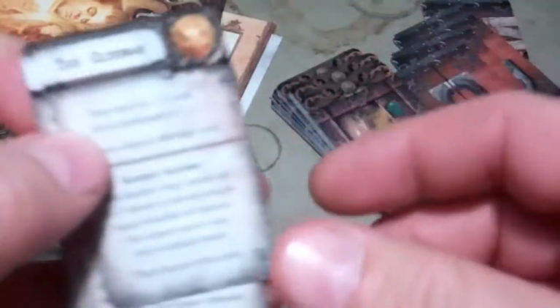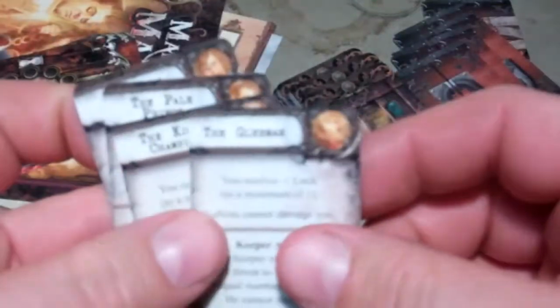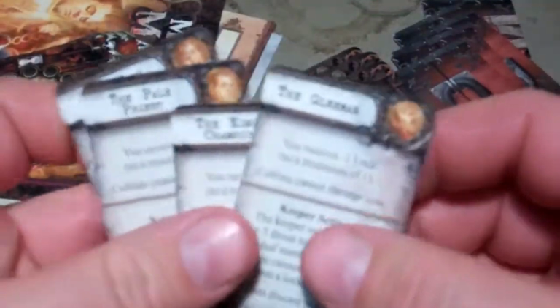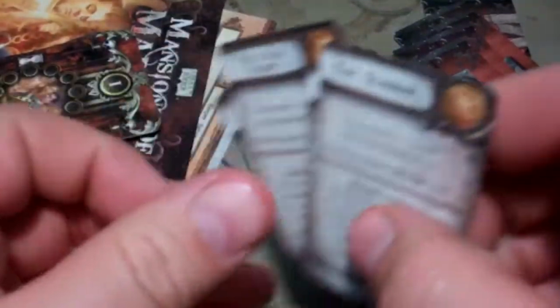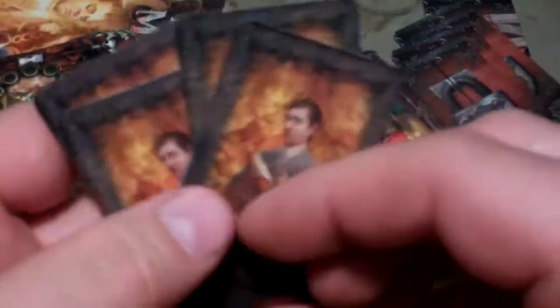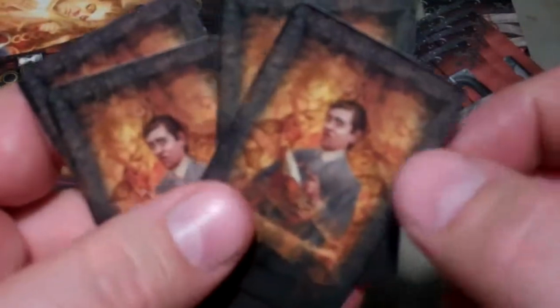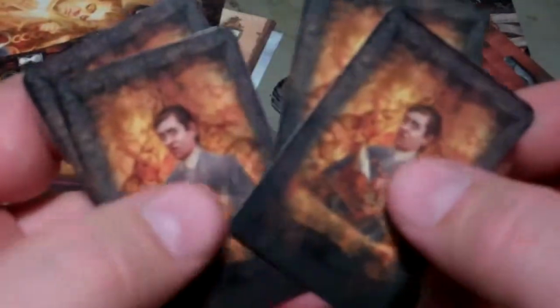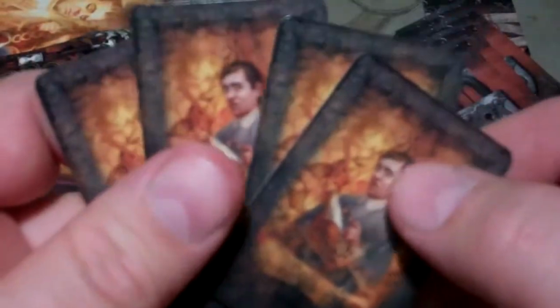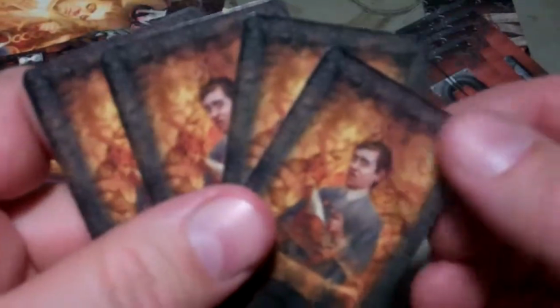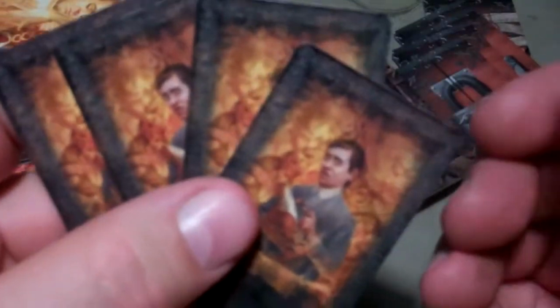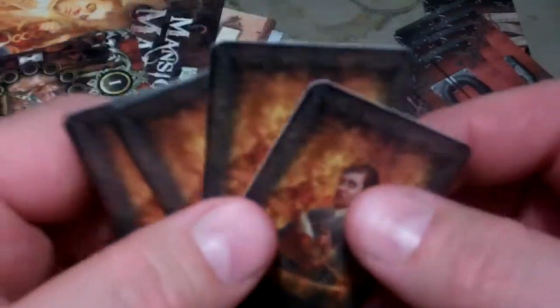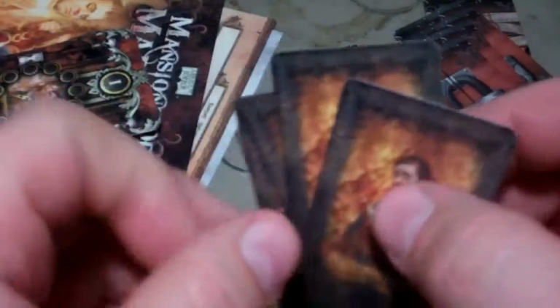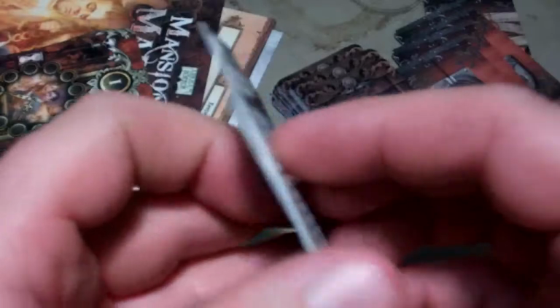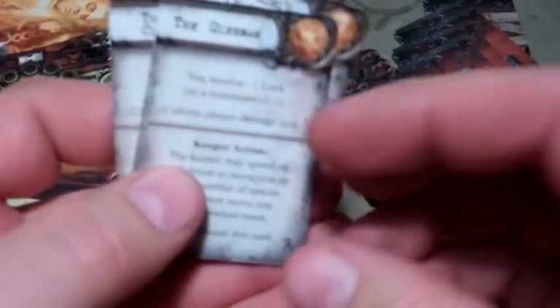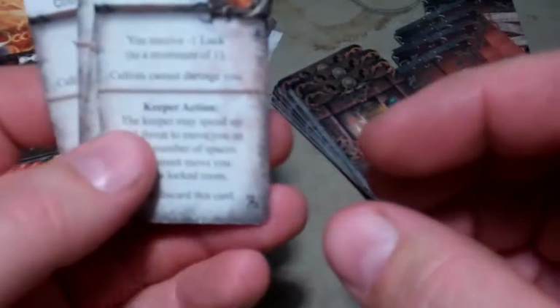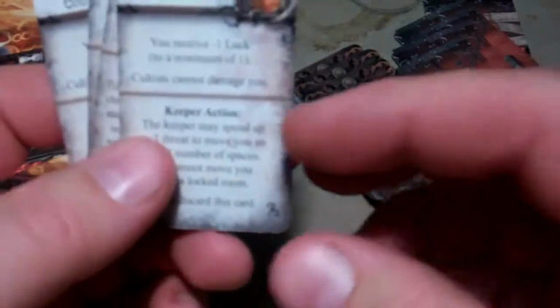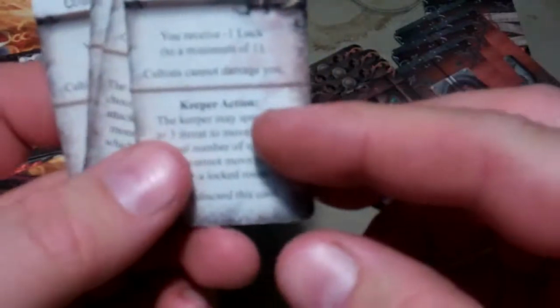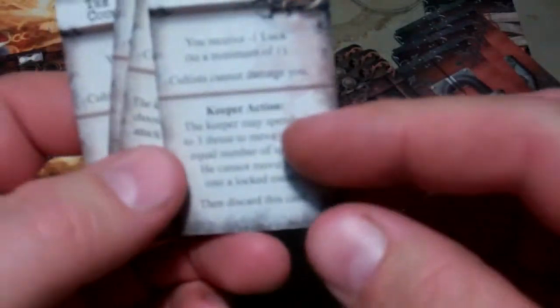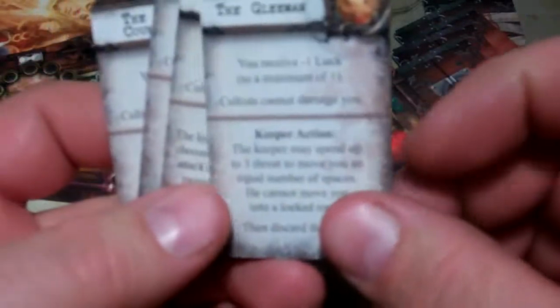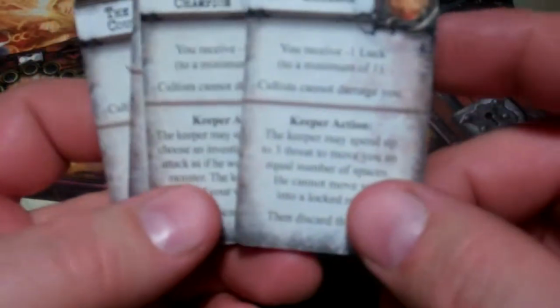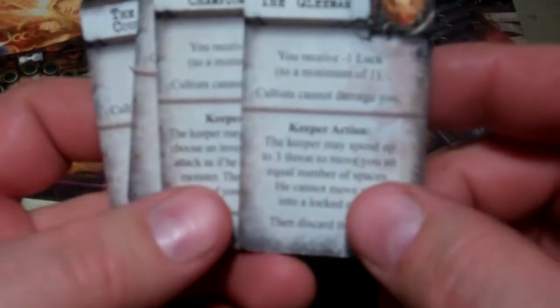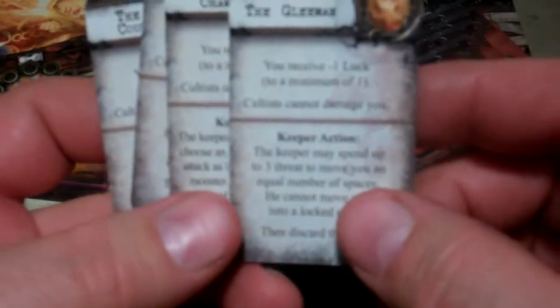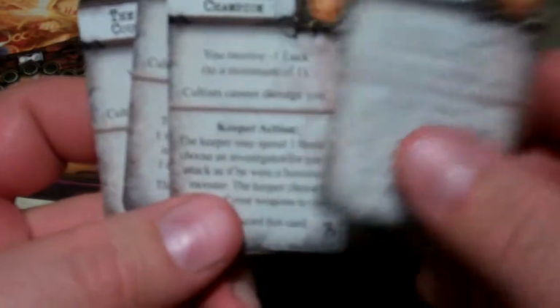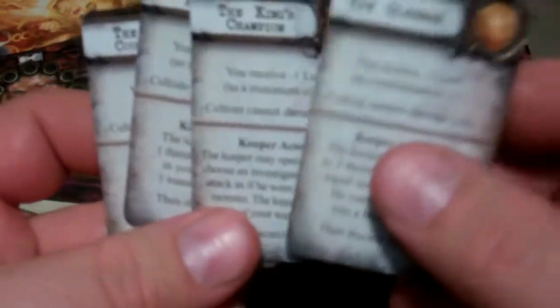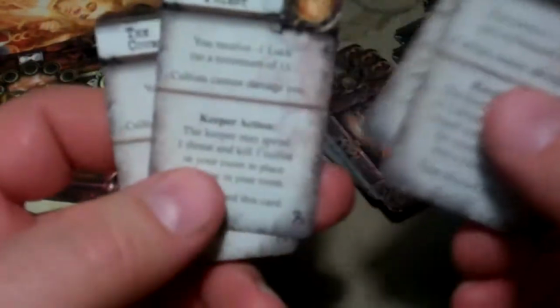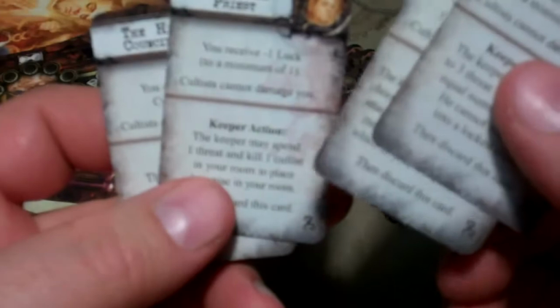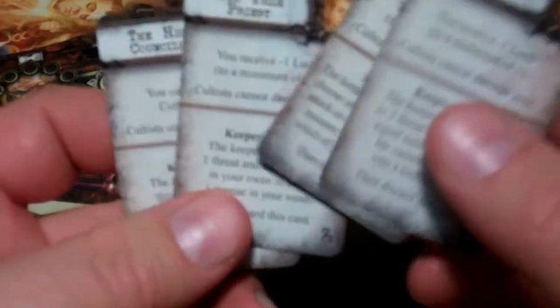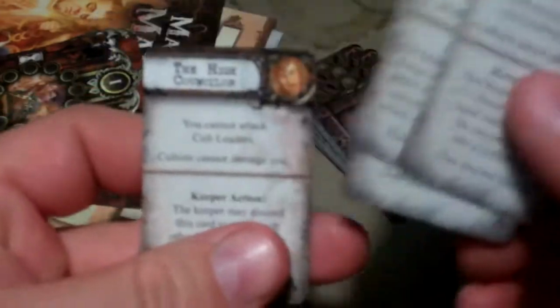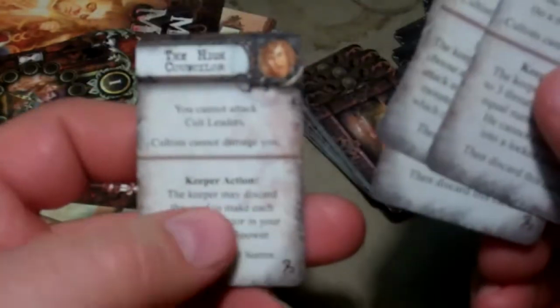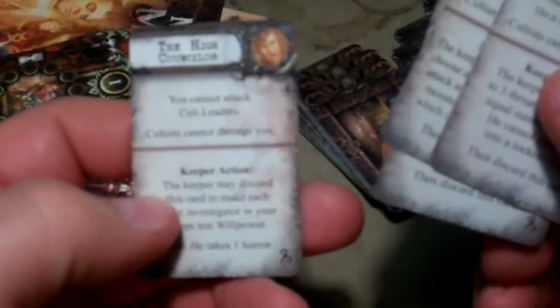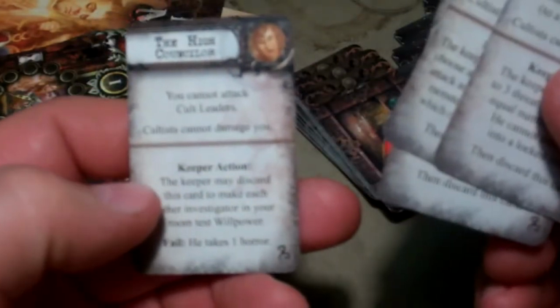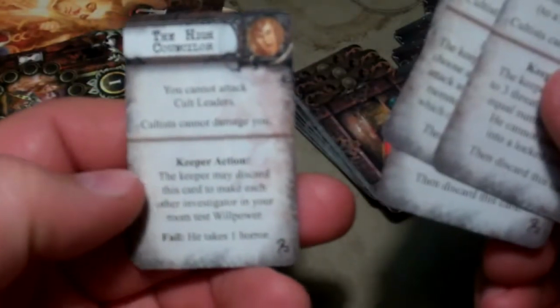You get four cards with the Yellow Sign background on them — the Gleeman, the King's Champion, the Pale Priest, and the High Counselor.